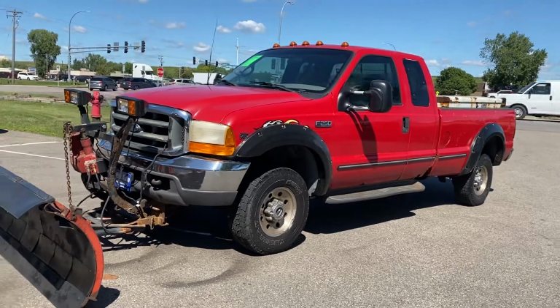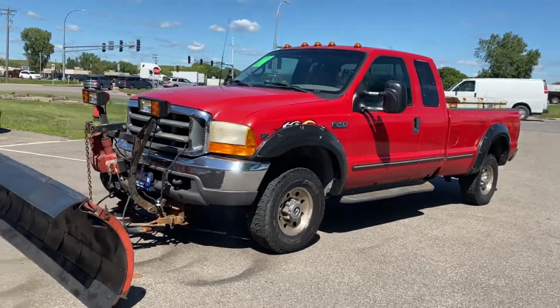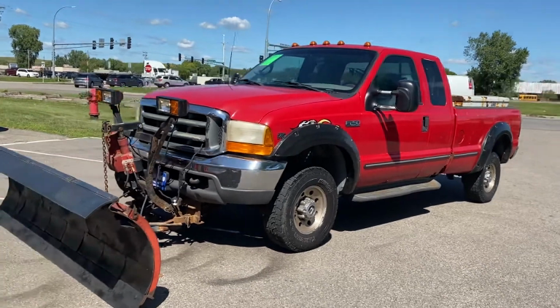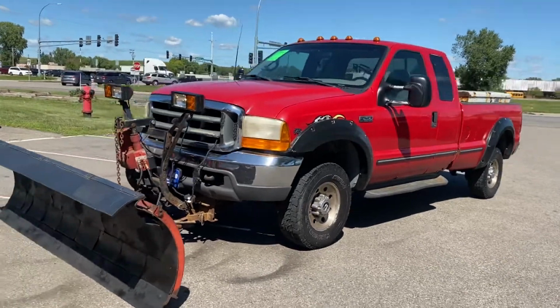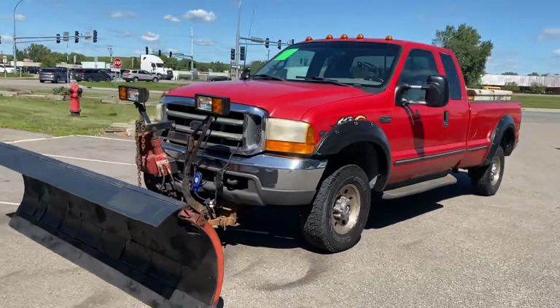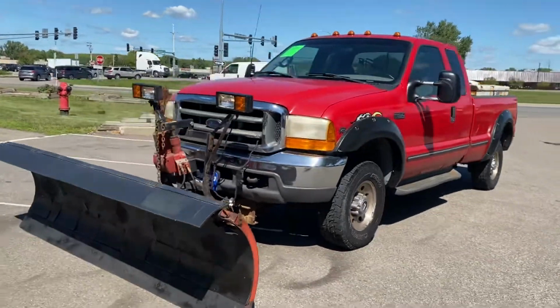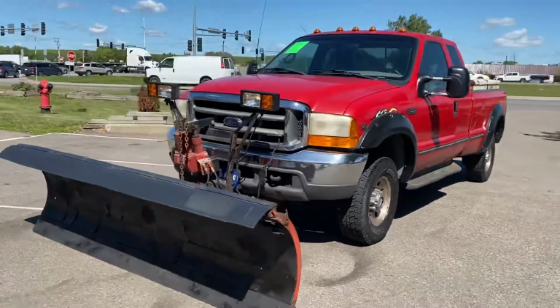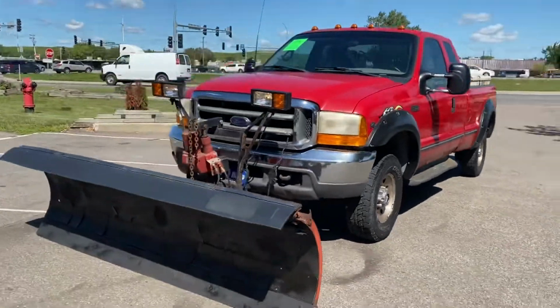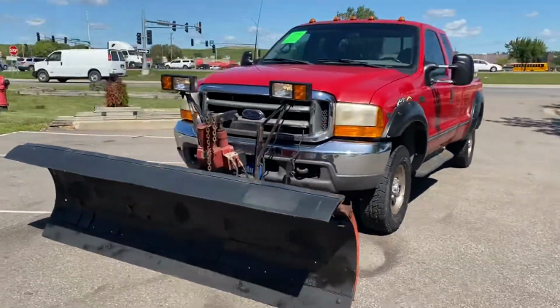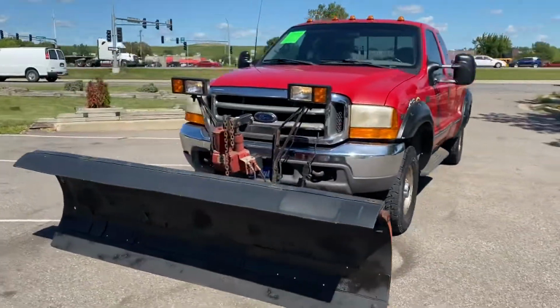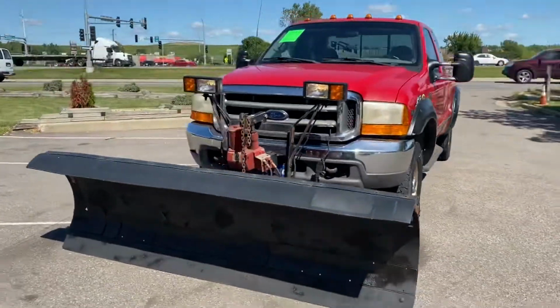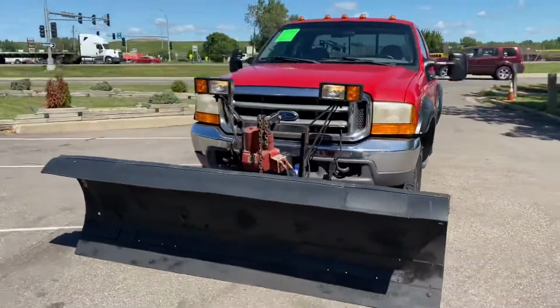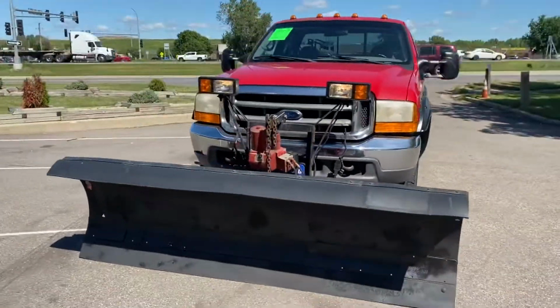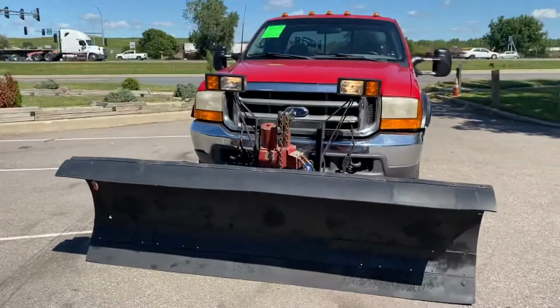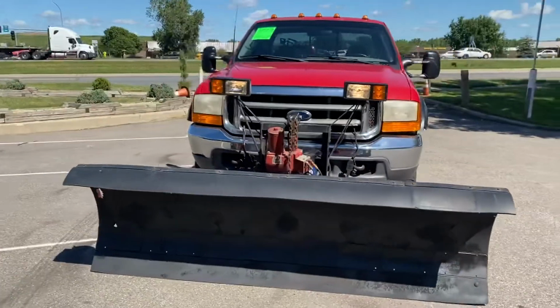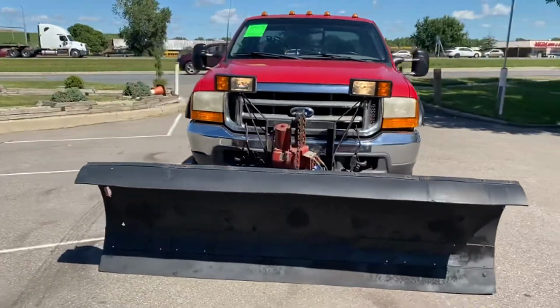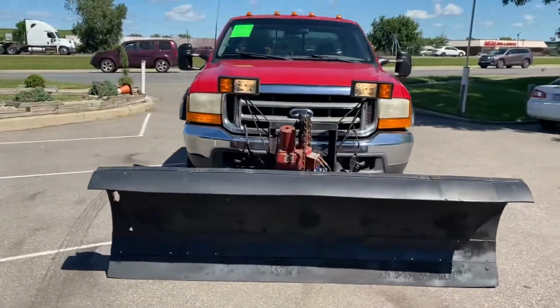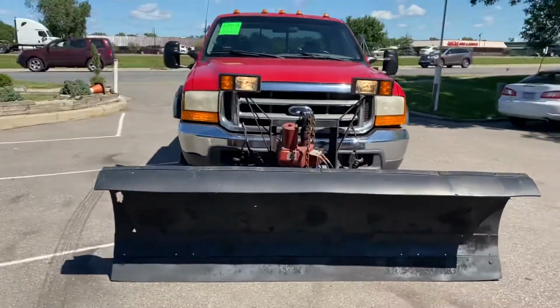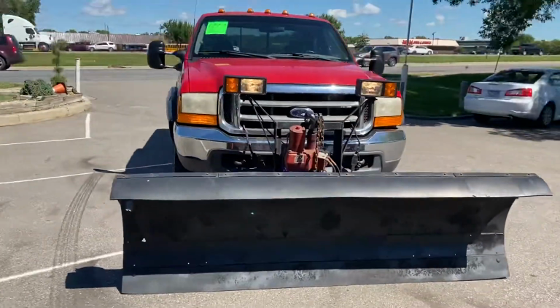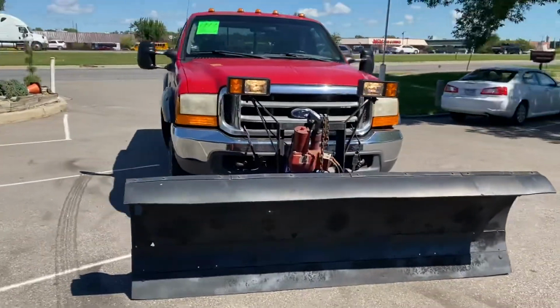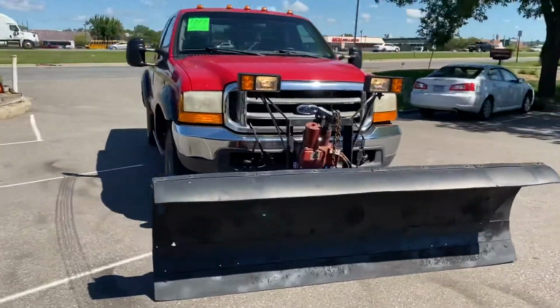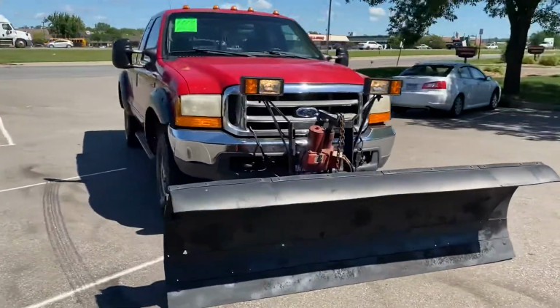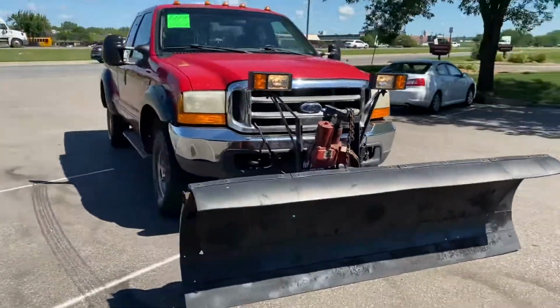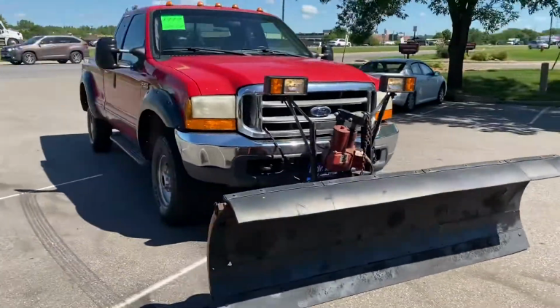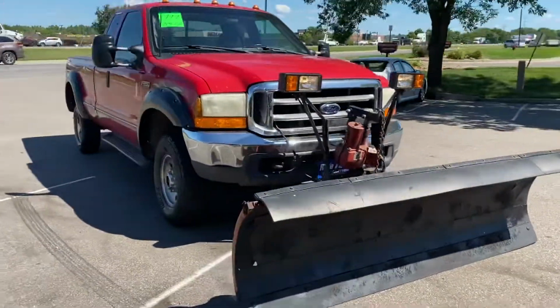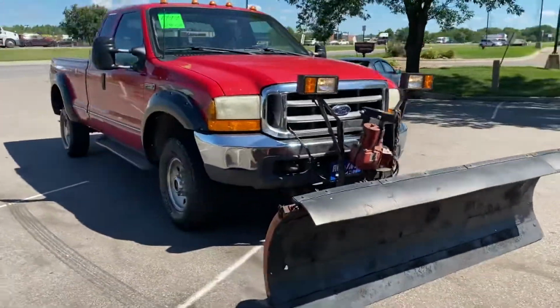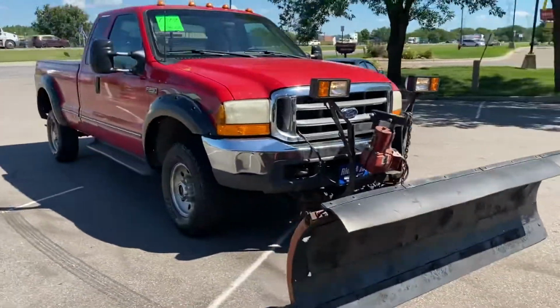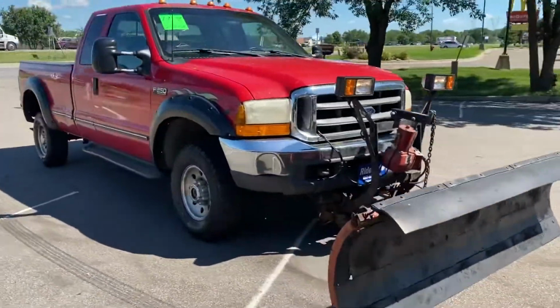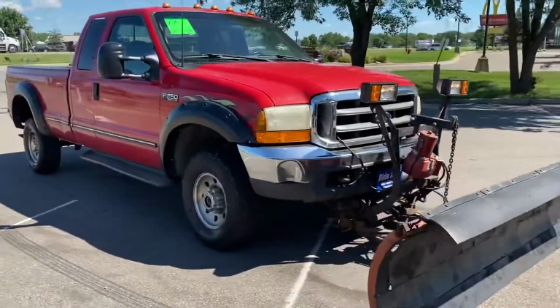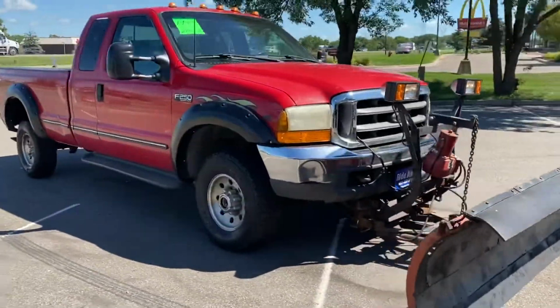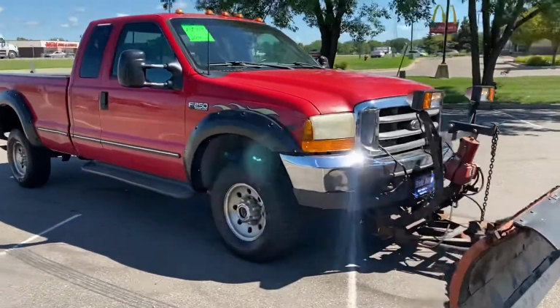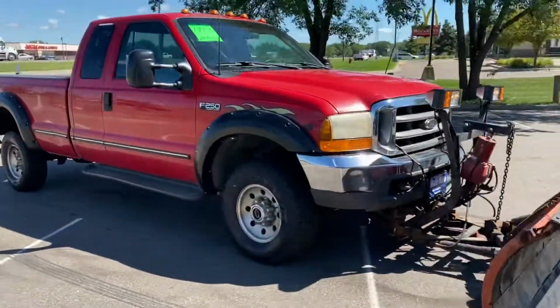Hello, welcome to Ride Auto, we're pleased to have you with us. Today may be 100 degrees, but a month from now it's going to be snow season and we just took this vehicle on a trade.